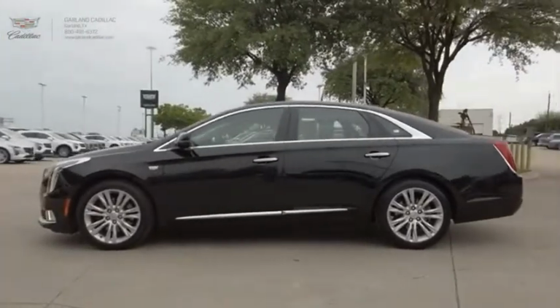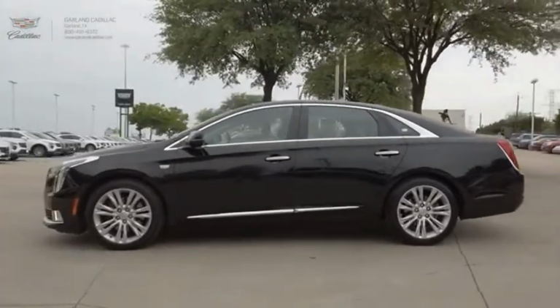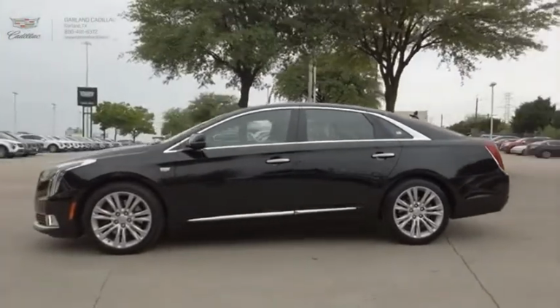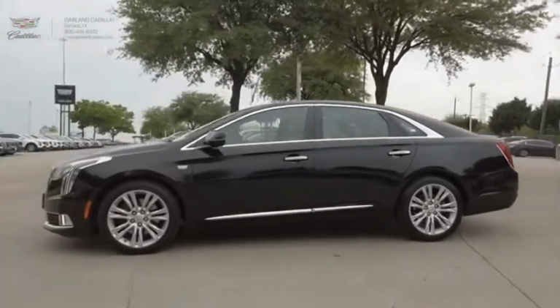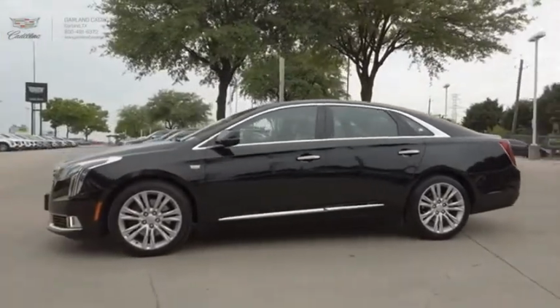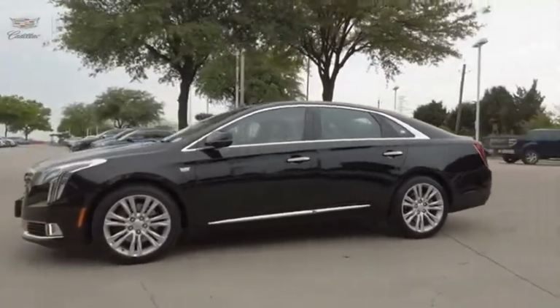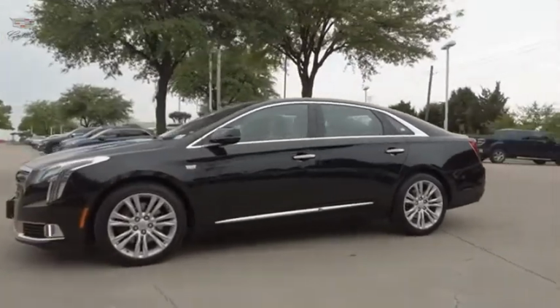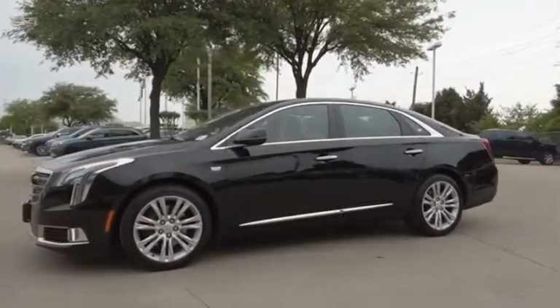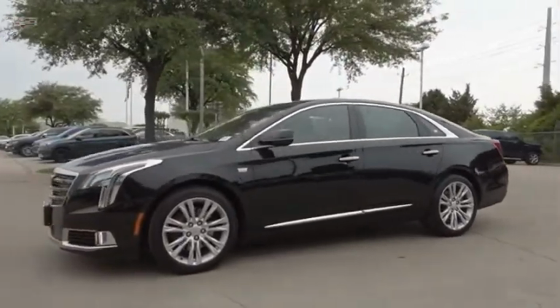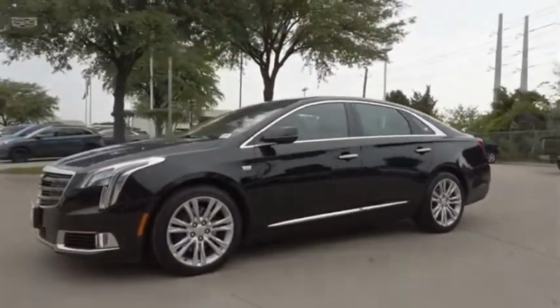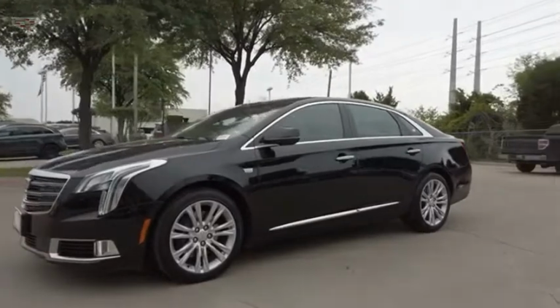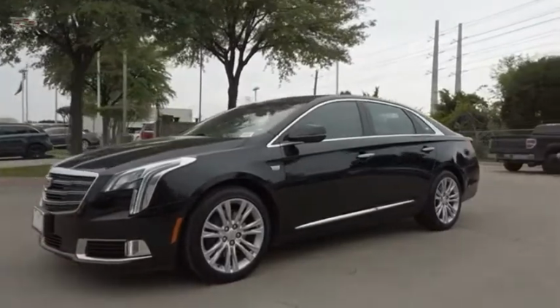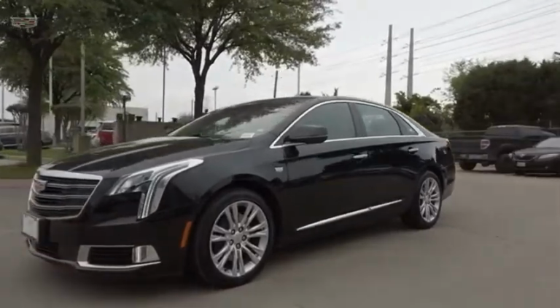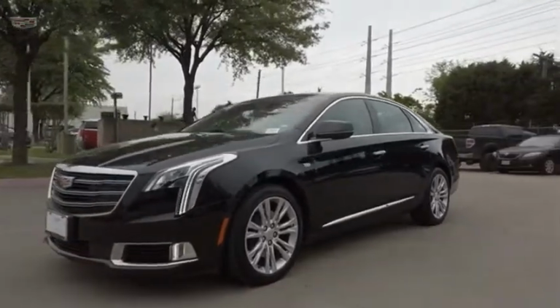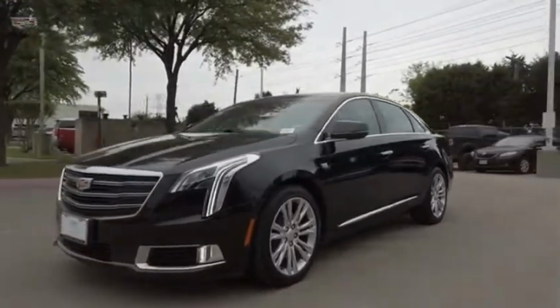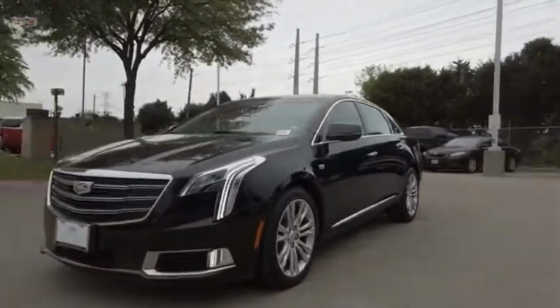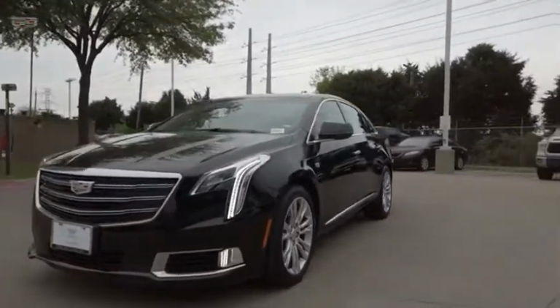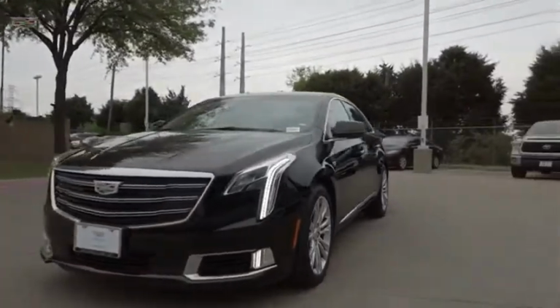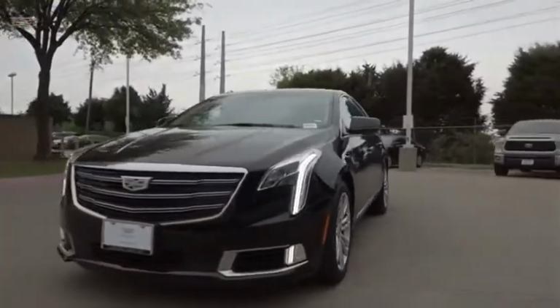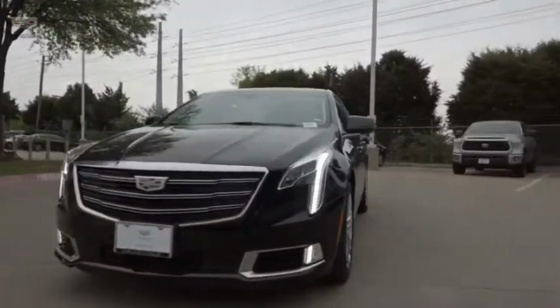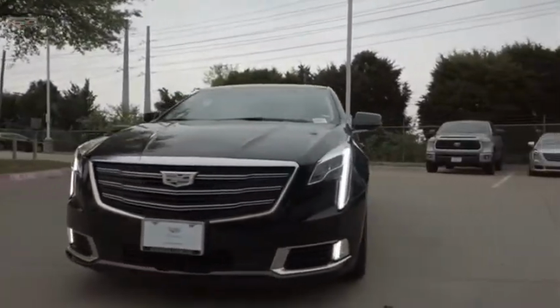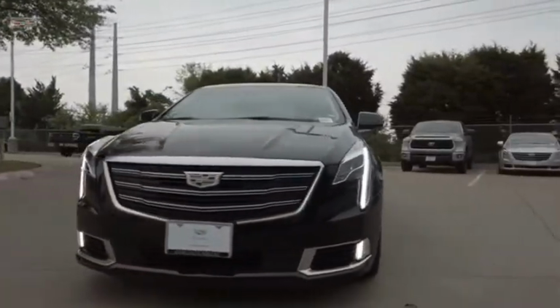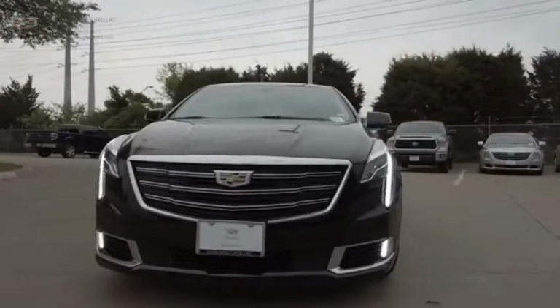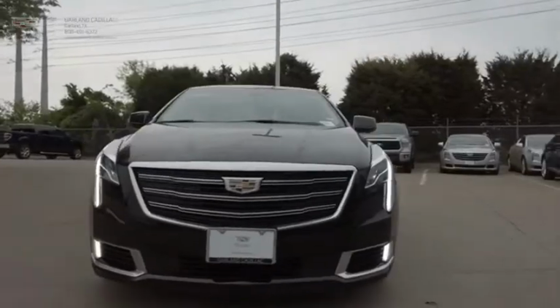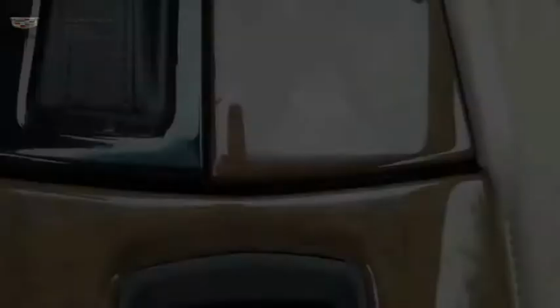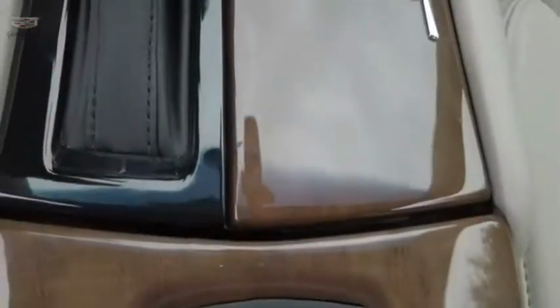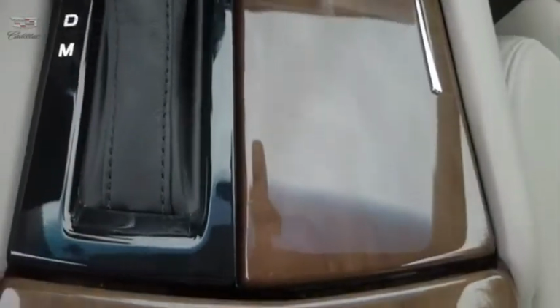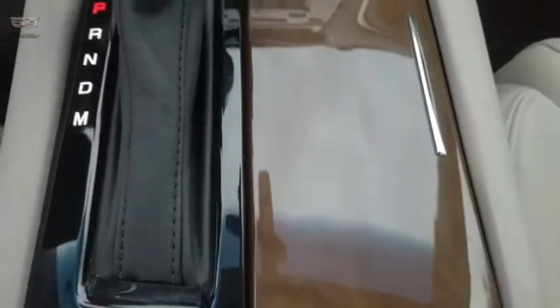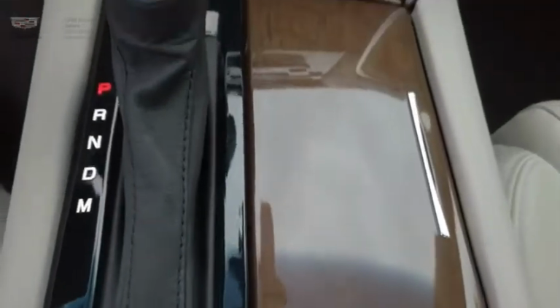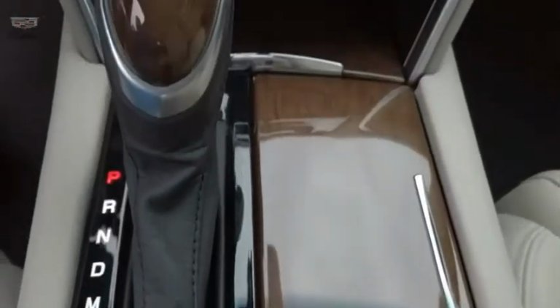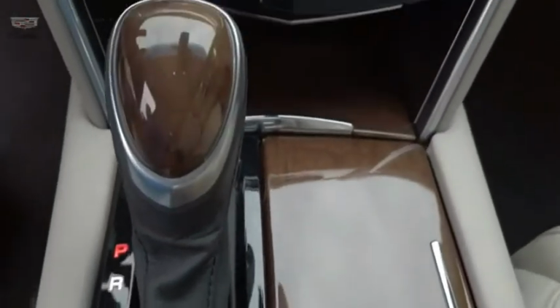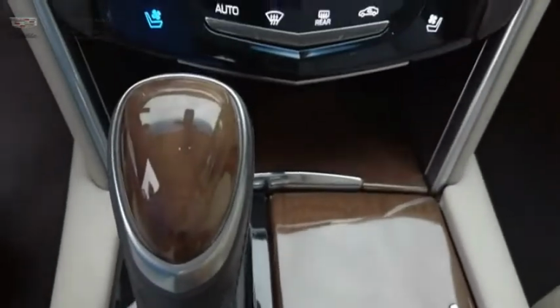The Cadillac XTS will have every kind of feature you can think of. It comes with a spacious, high-tech cabin and is packed with lots of safety features. It is a full-size luxury cruiser, a pleasant ride for any Caddy owner.